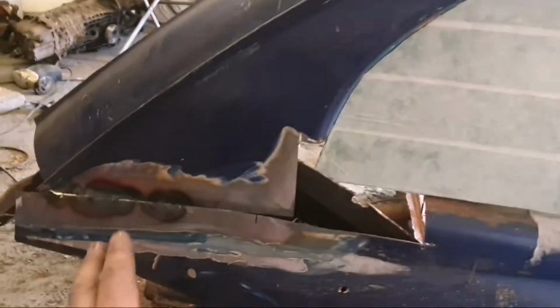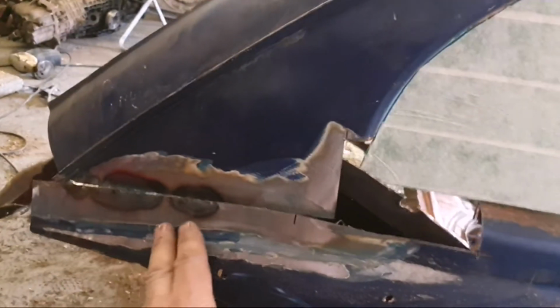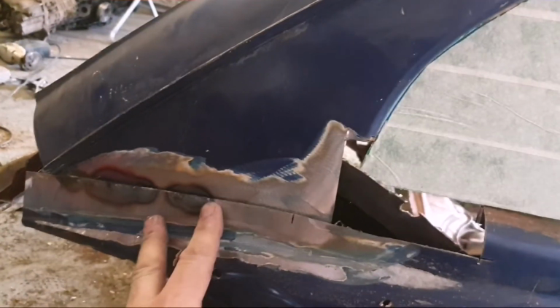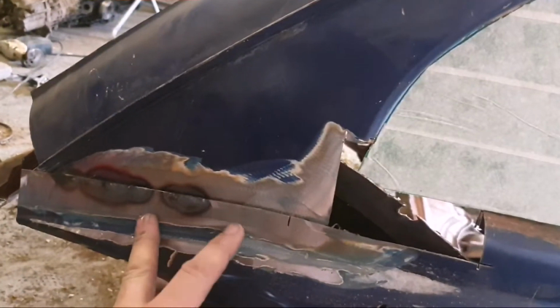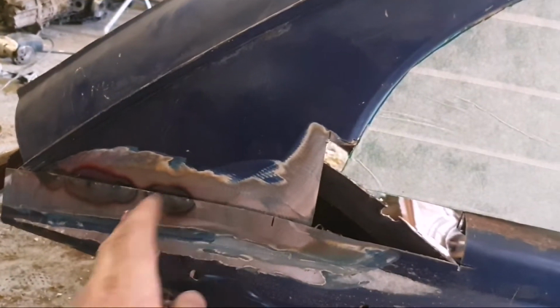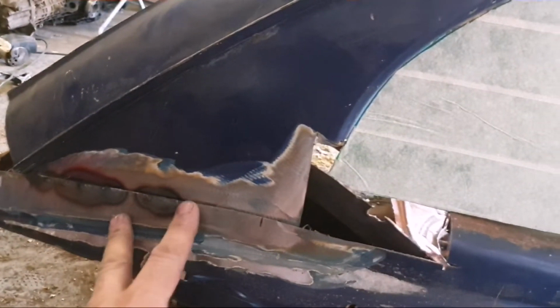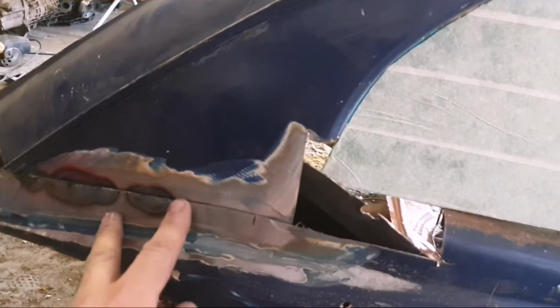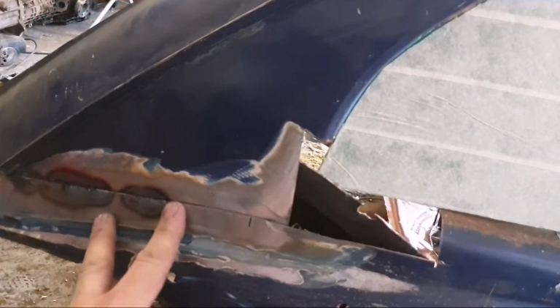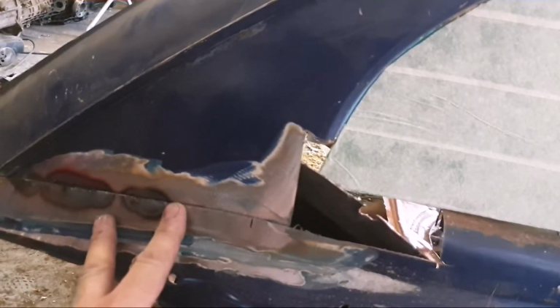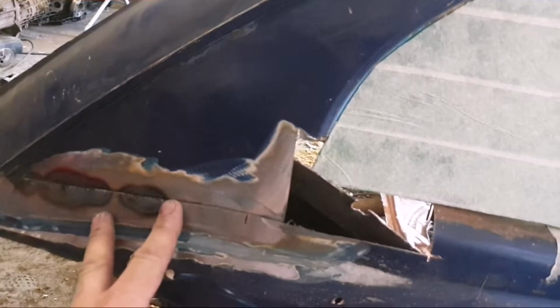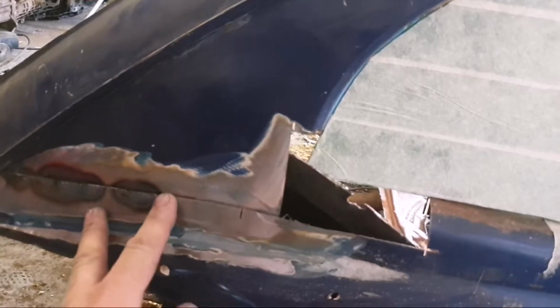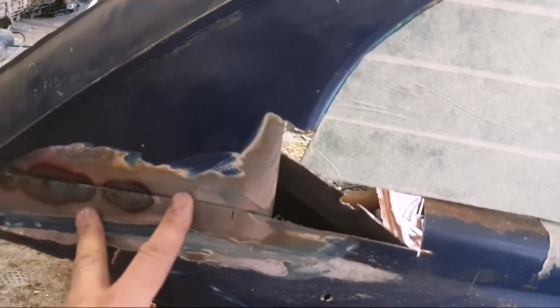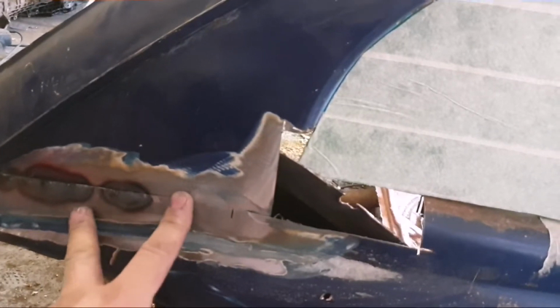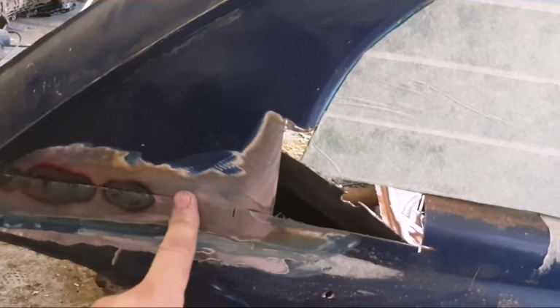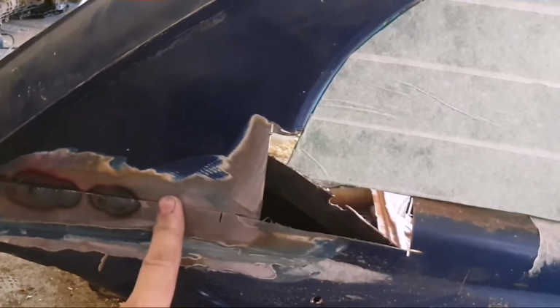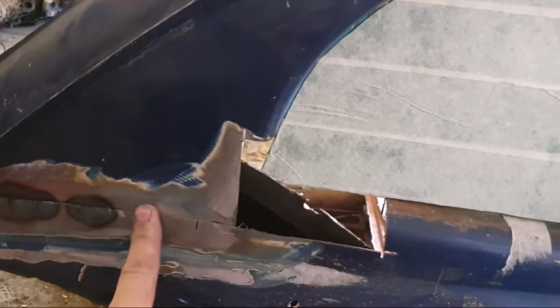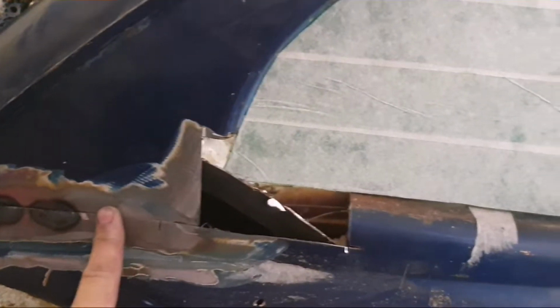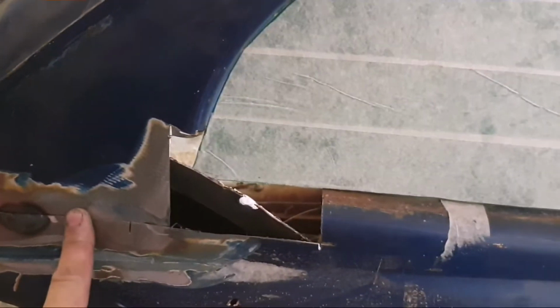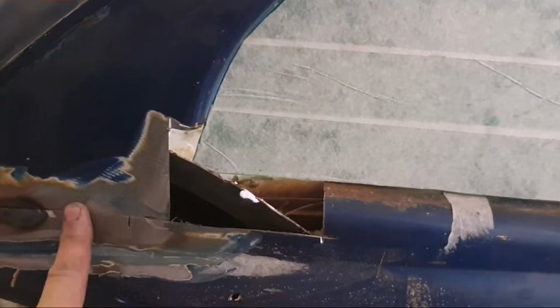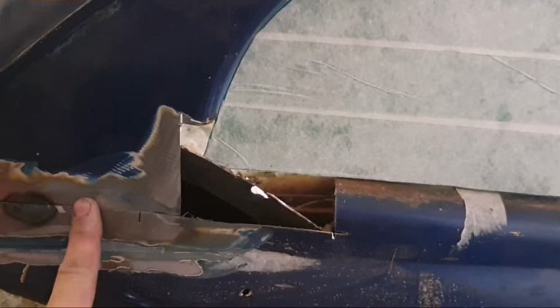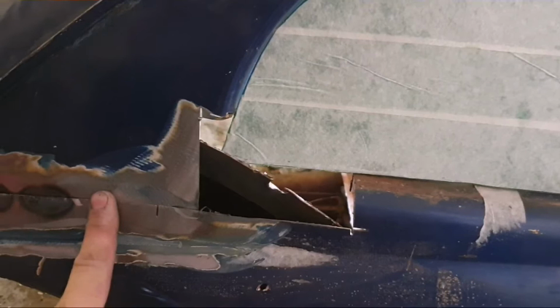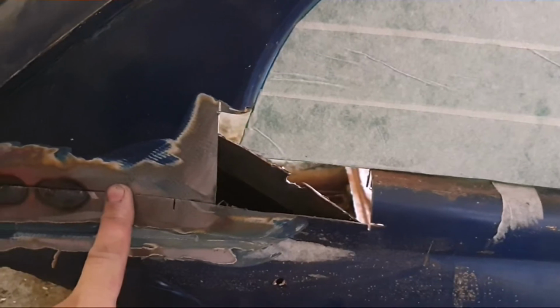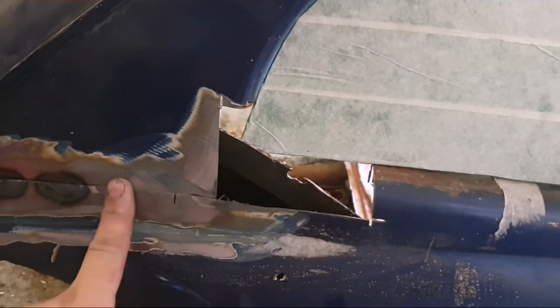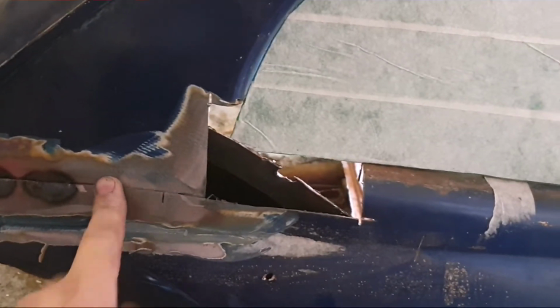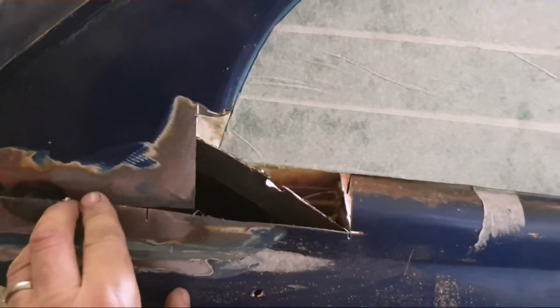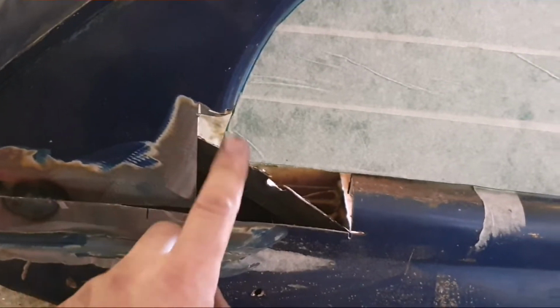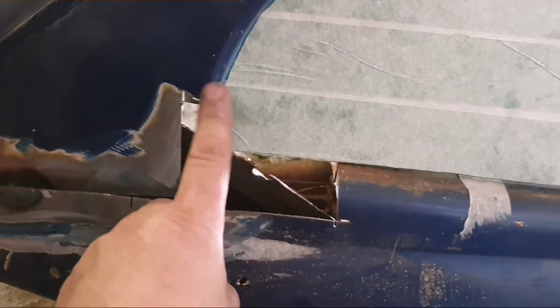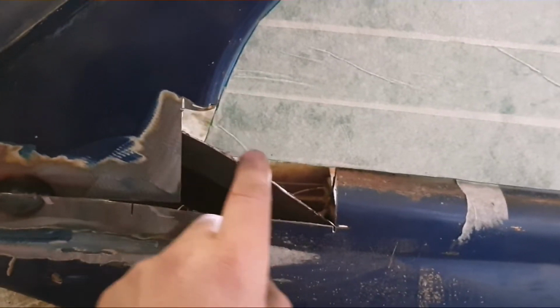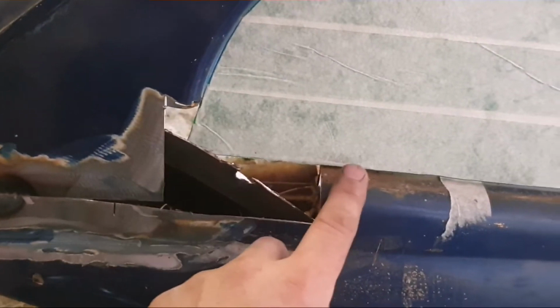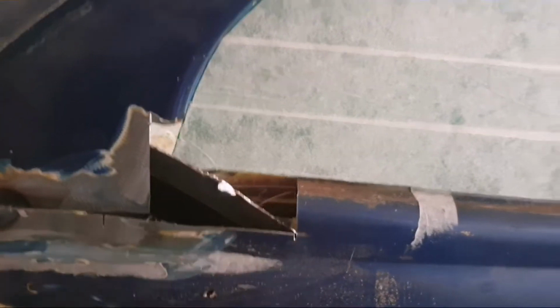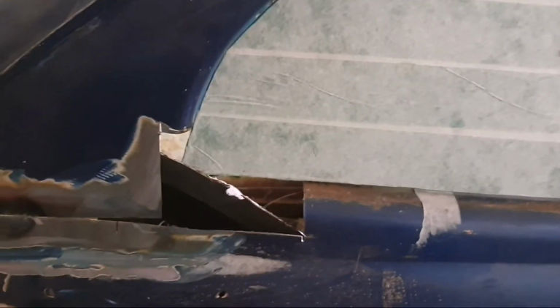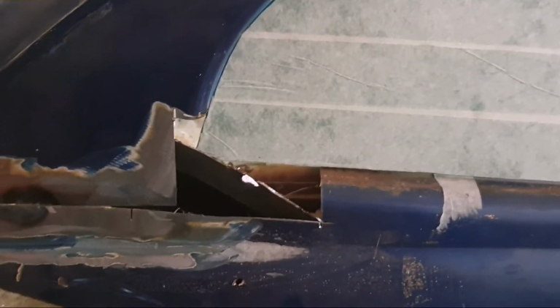I'll recut that, reattach it temporarily with just a few tacks to make sure it stays where it needs to be, get all the rest done, and then I can final weld it and get this corner sorted out a bit later.